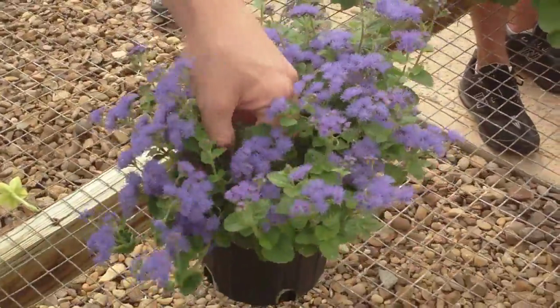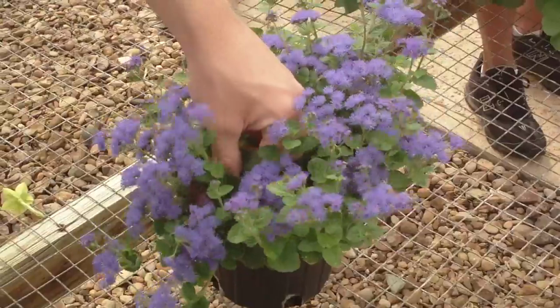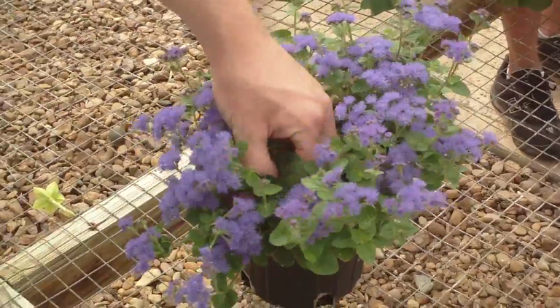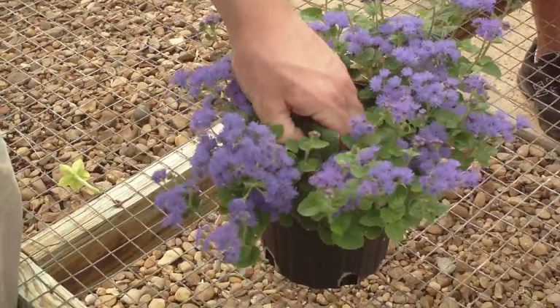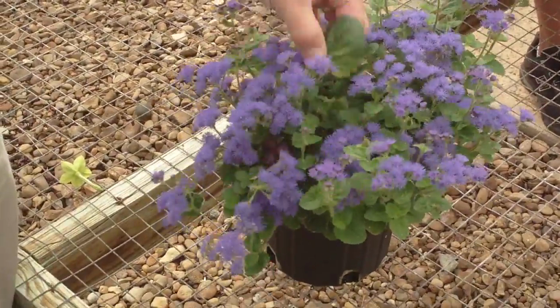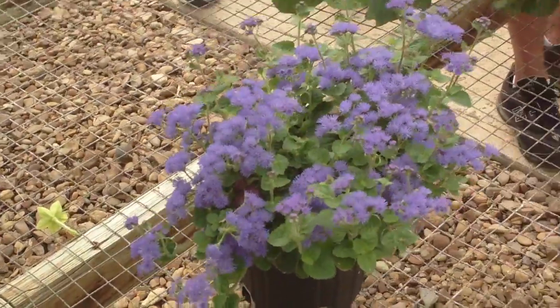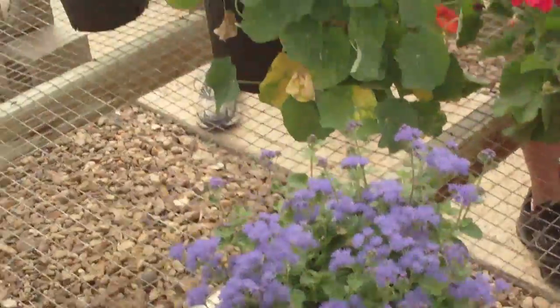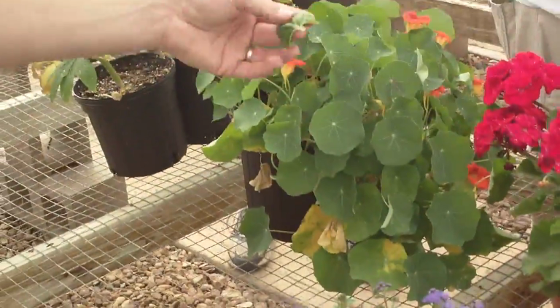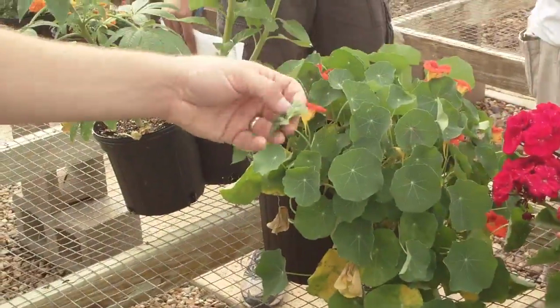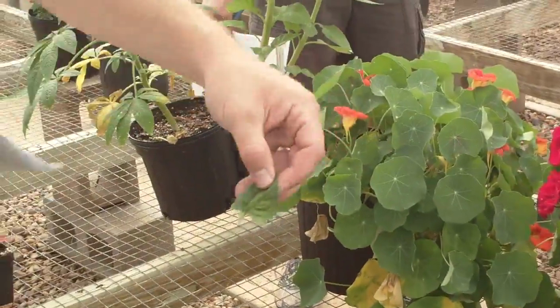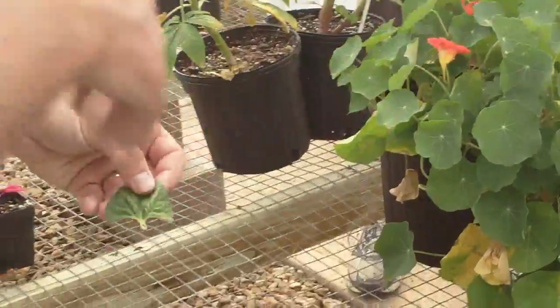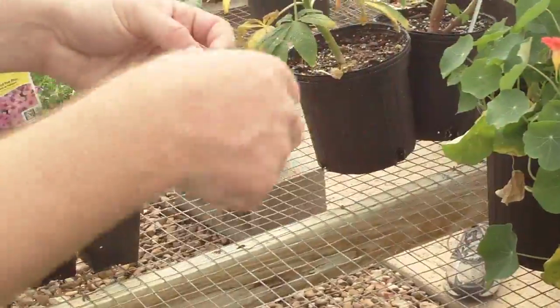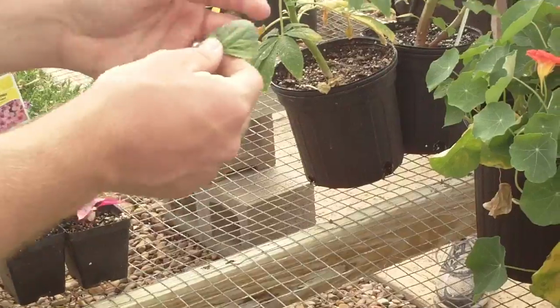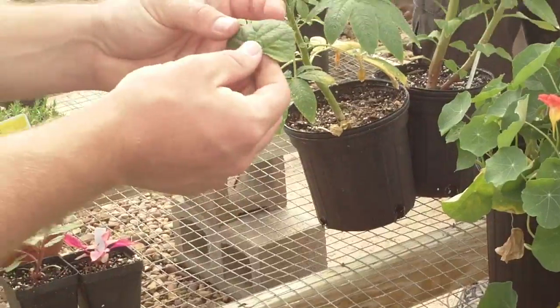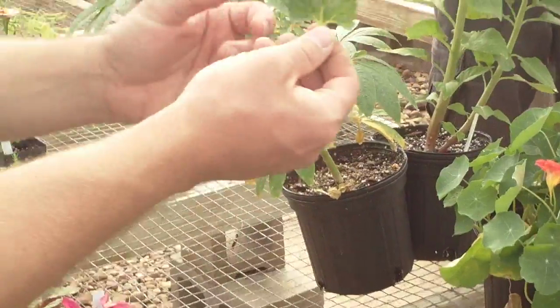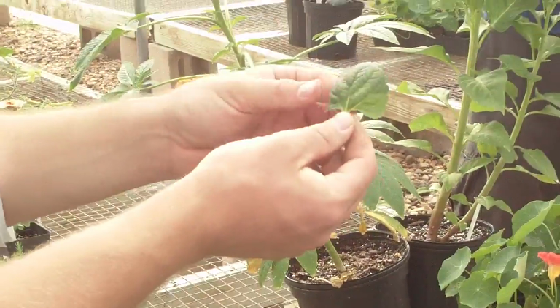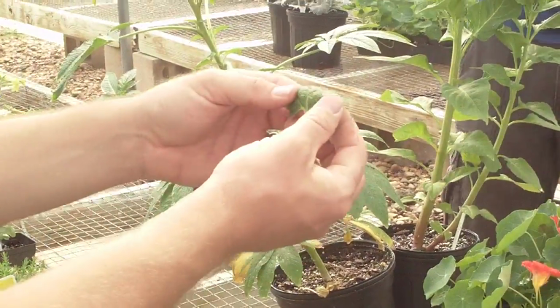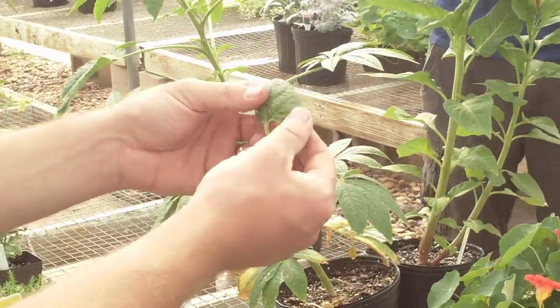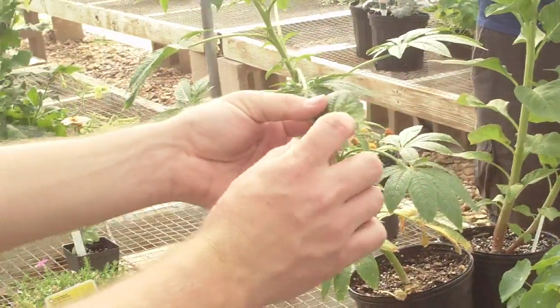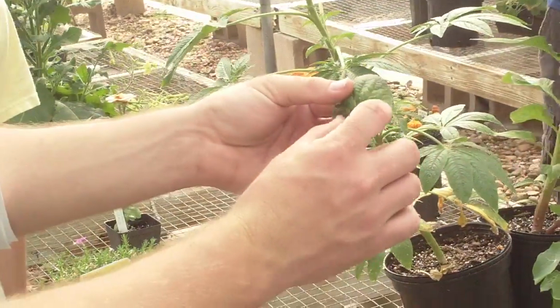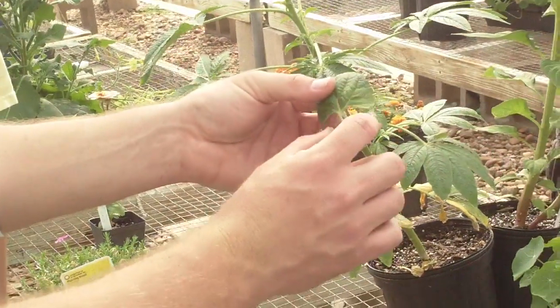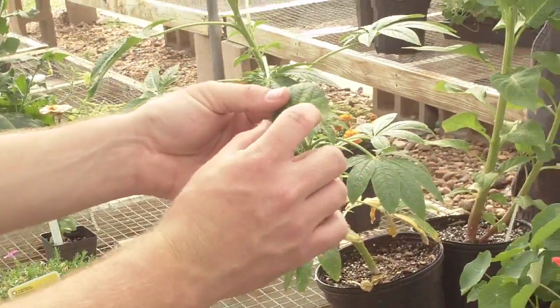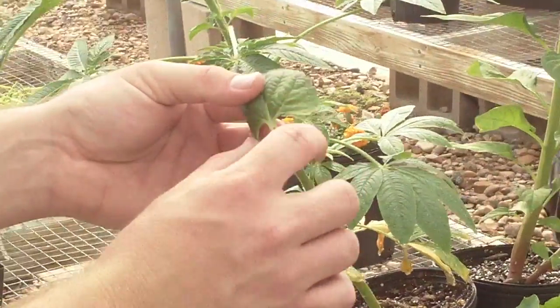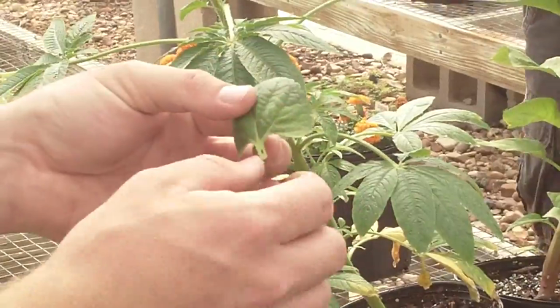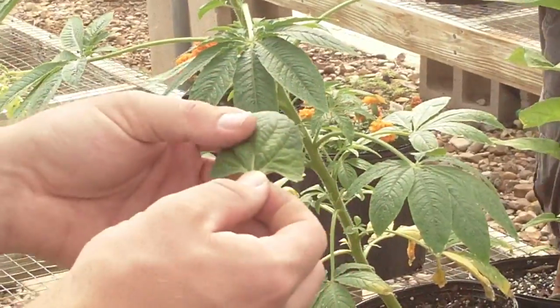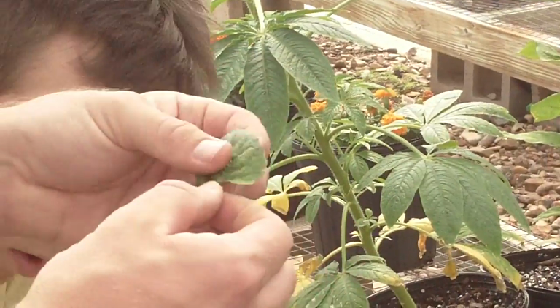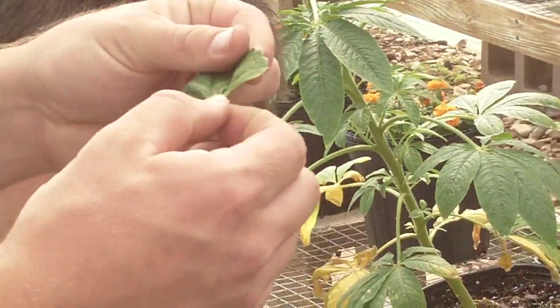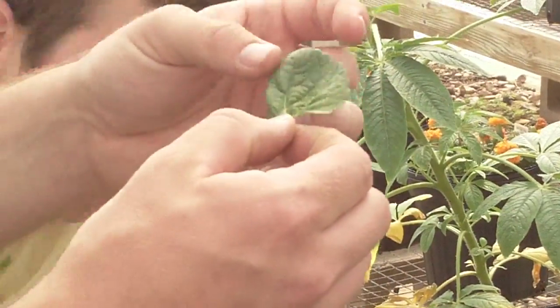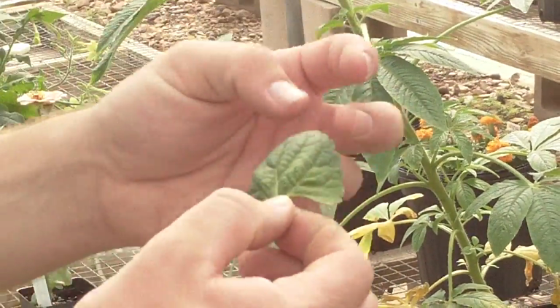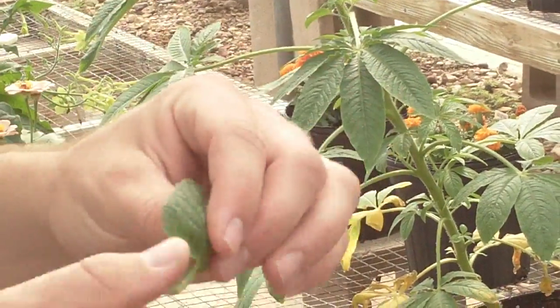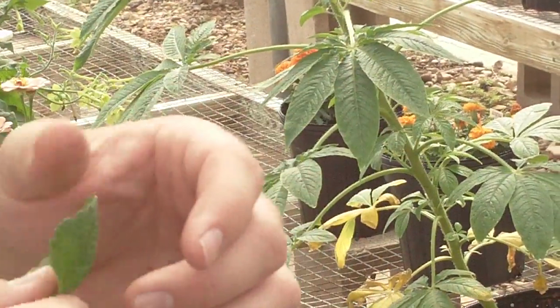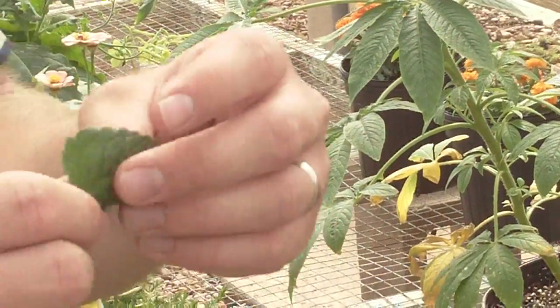You can see the foliage does get larger. Right now it's still sort of making some growth, but it's still got that deltoid shape. You could consider that almost an auriculate leaf base, but it's still got the deltoid shape and it's very much a quilted appearance.